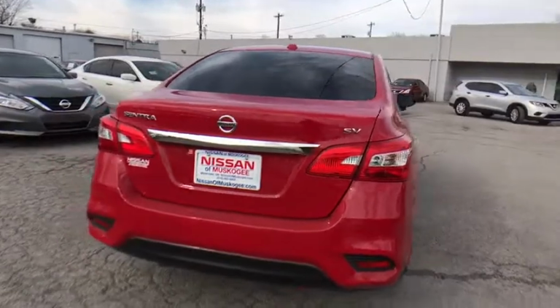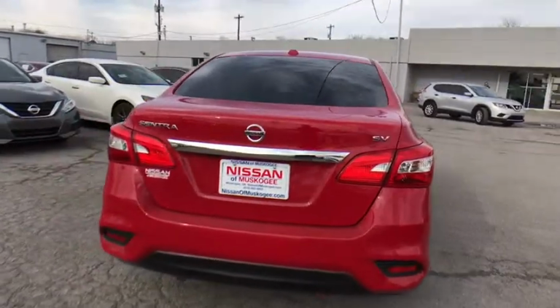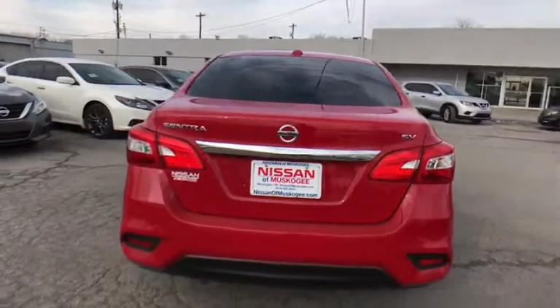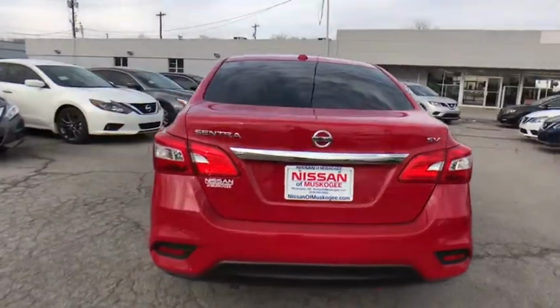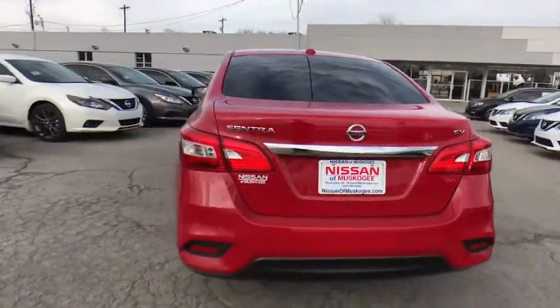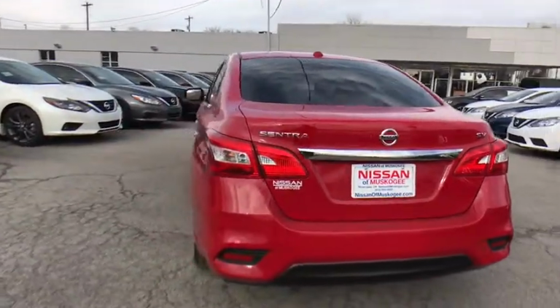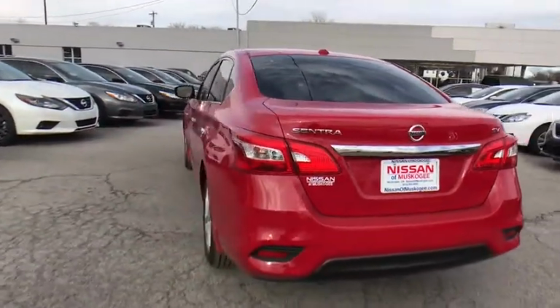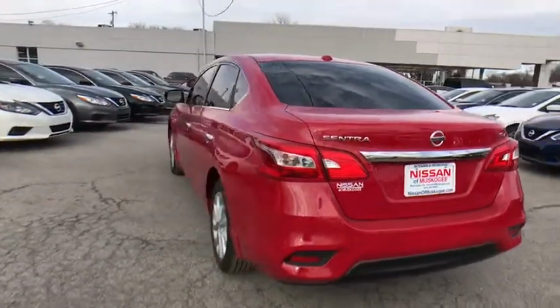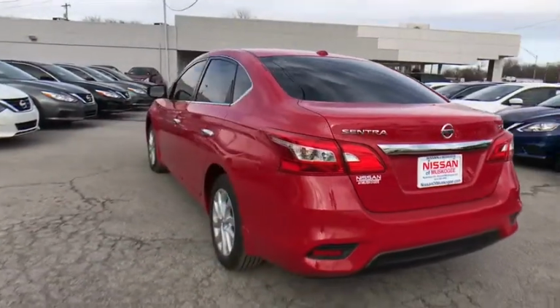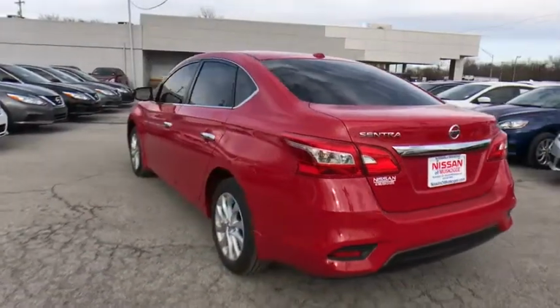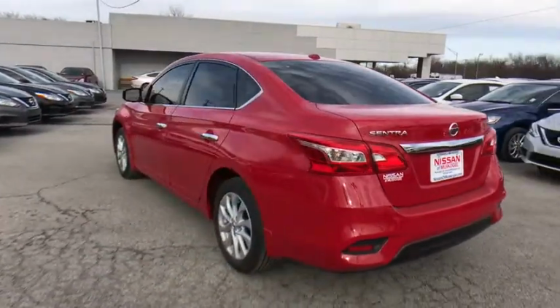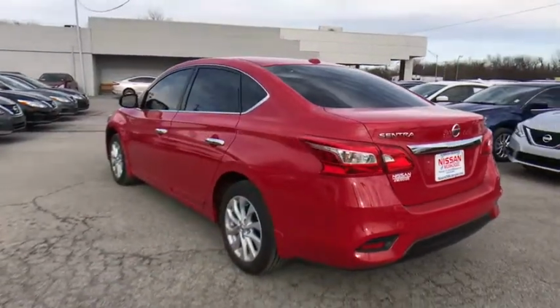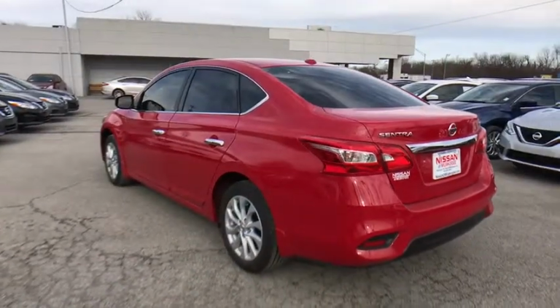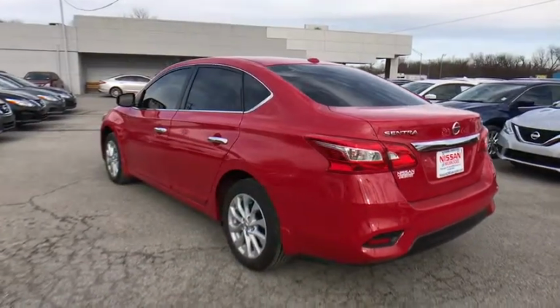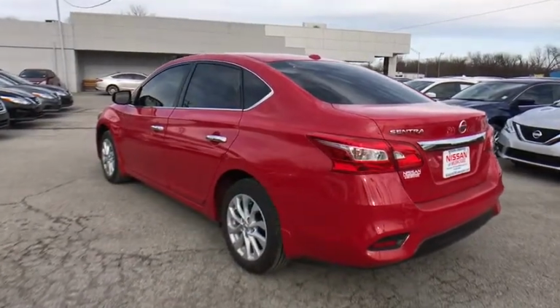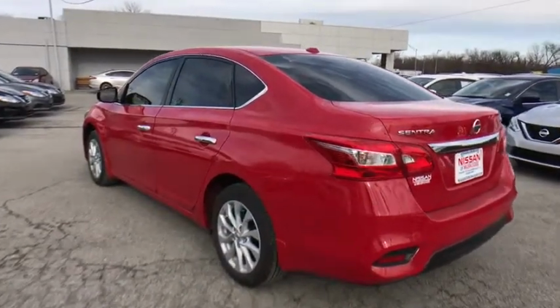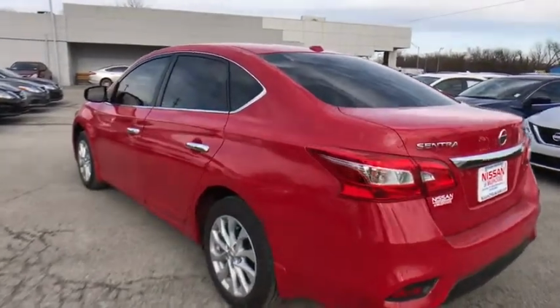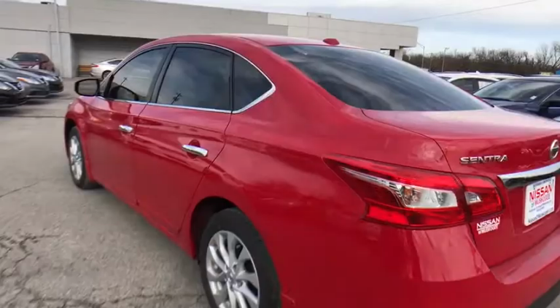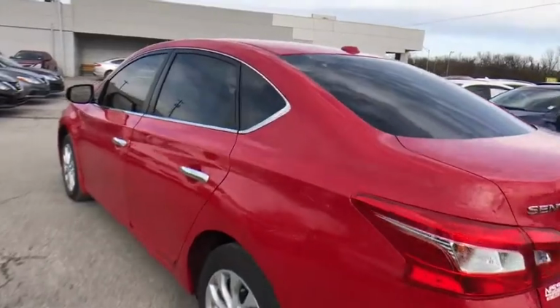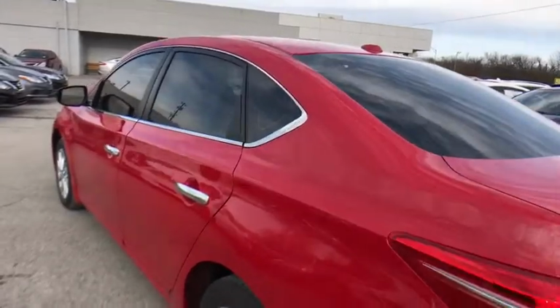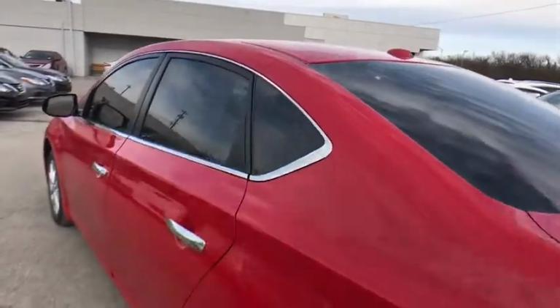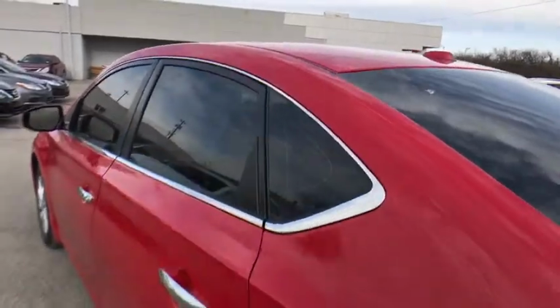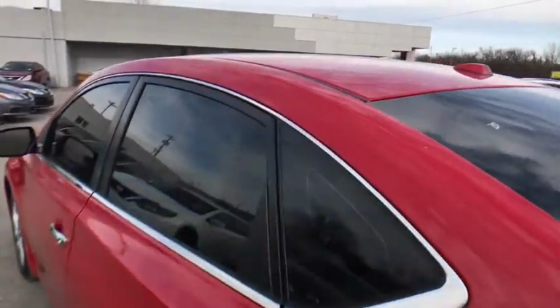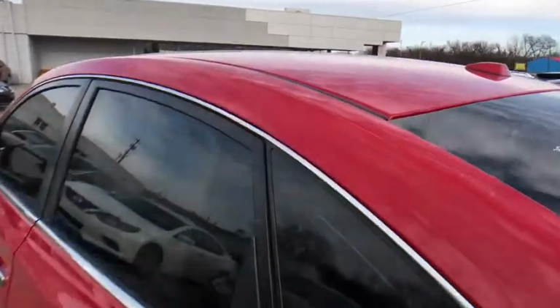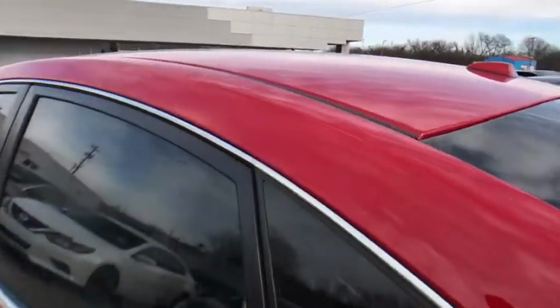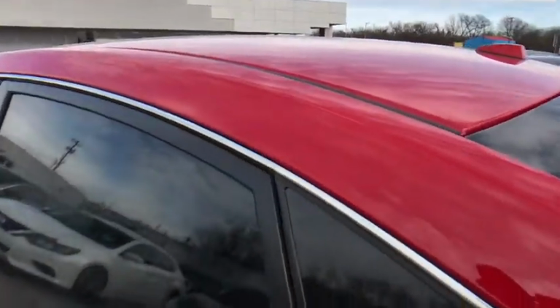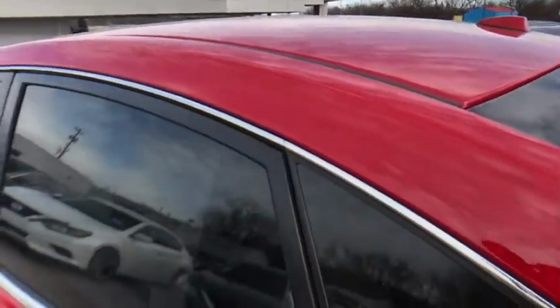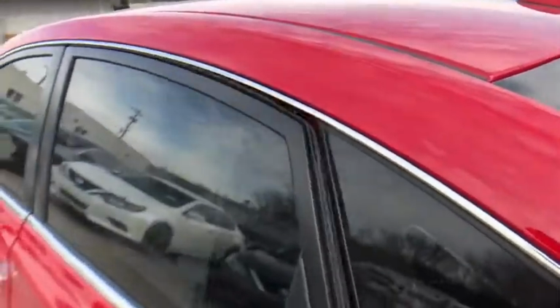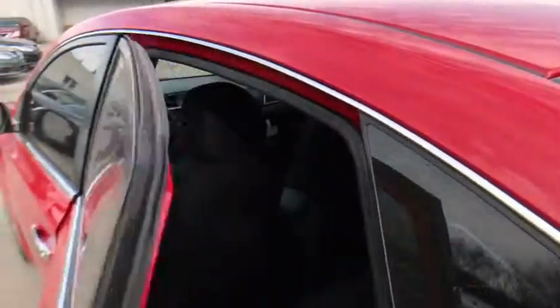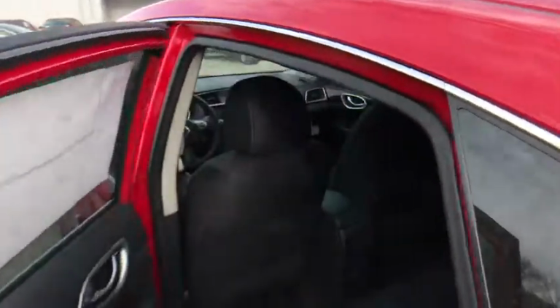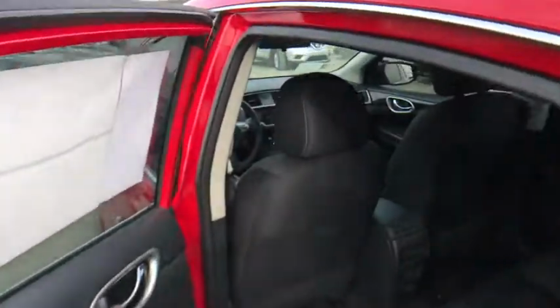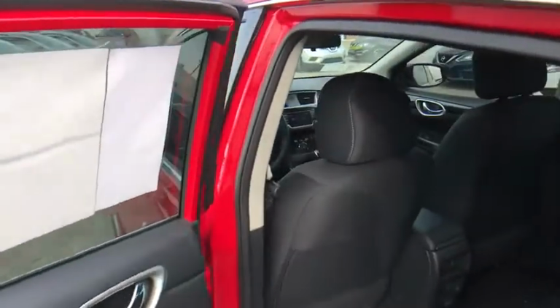Traction control, stability control, keyless entry, steering wheel audio controls, anti-lock braking system, backup camera, leather-wrapped steering wheel, Bluetooth.